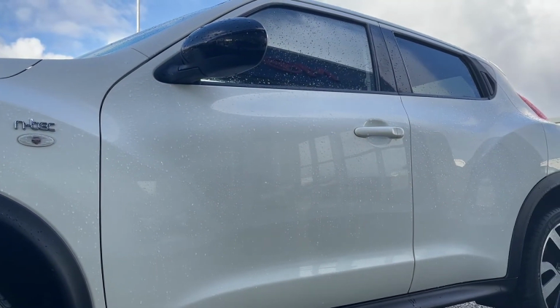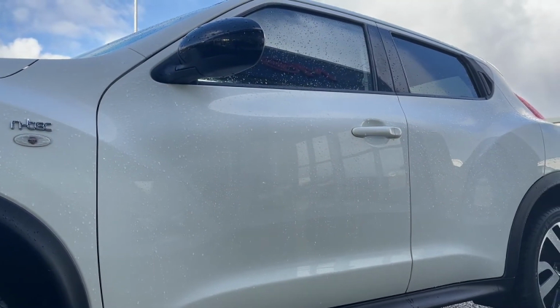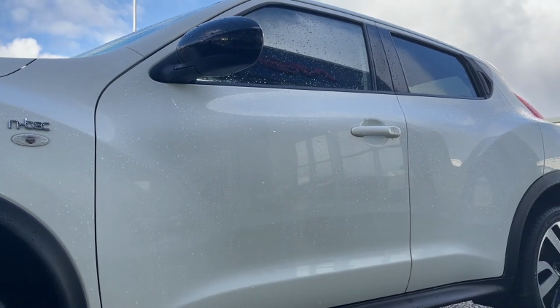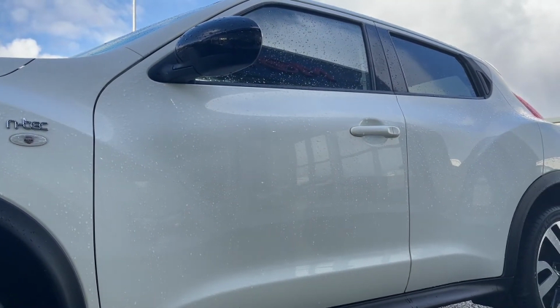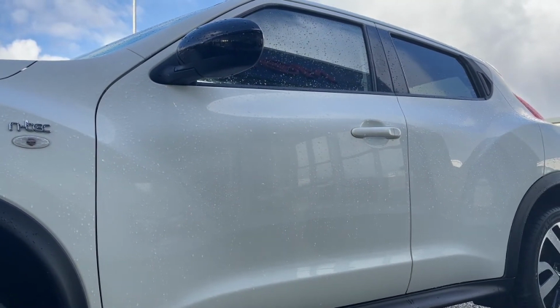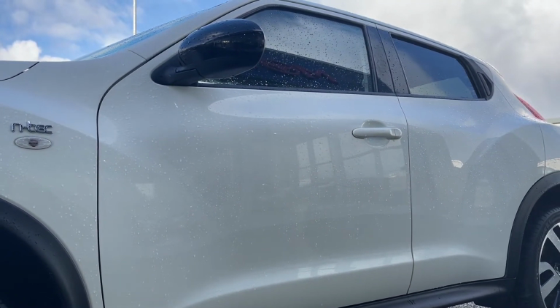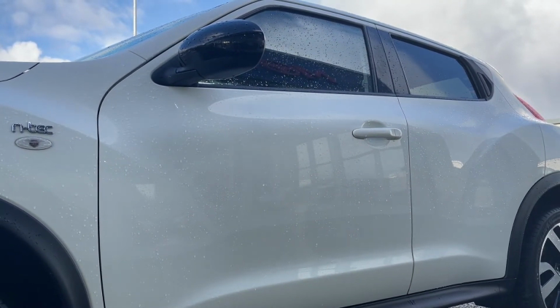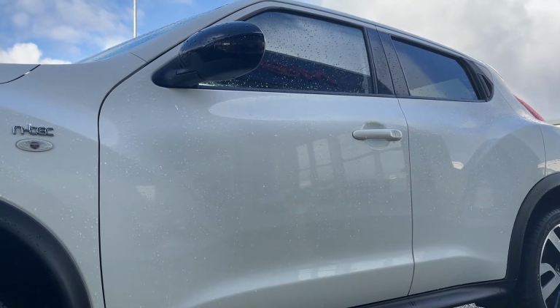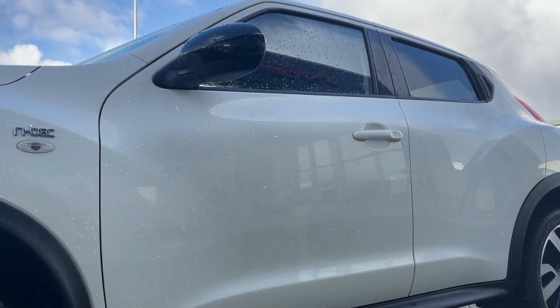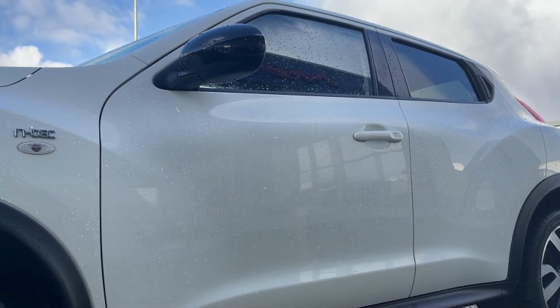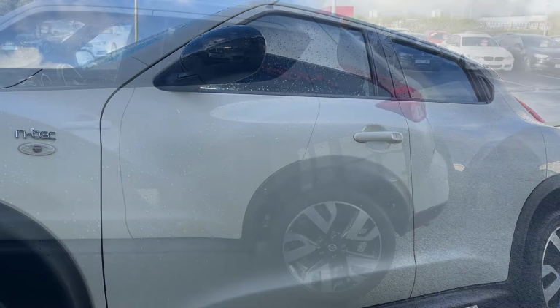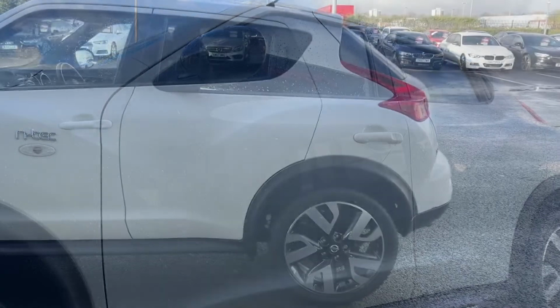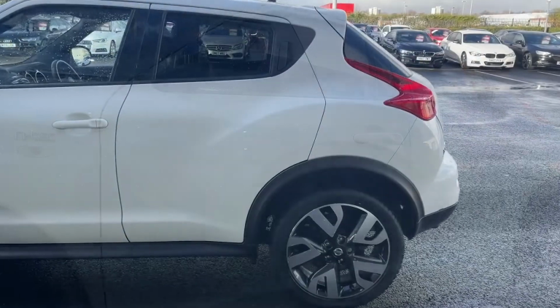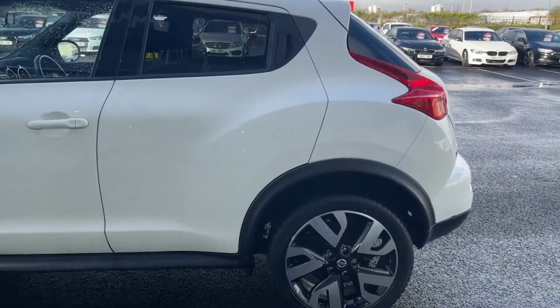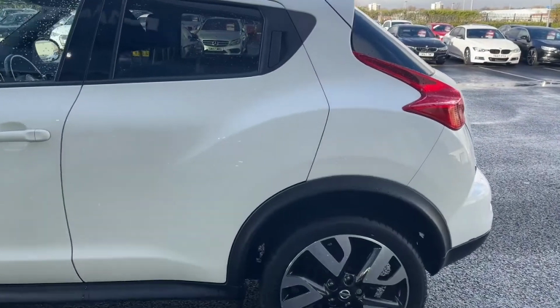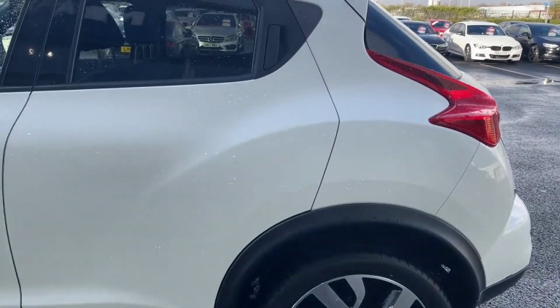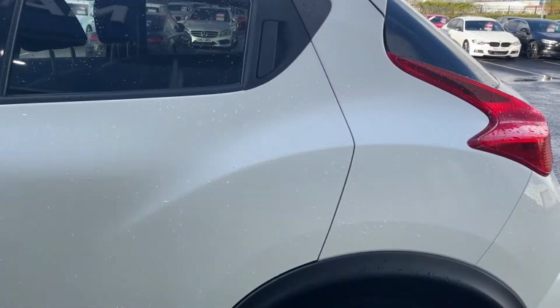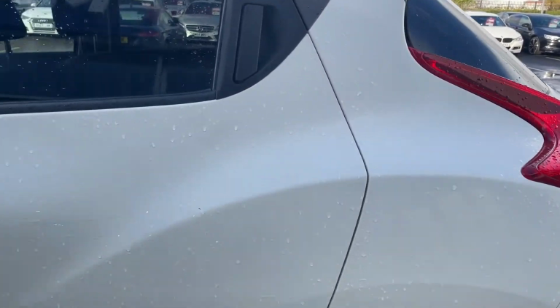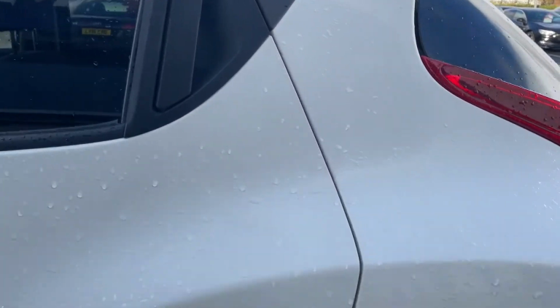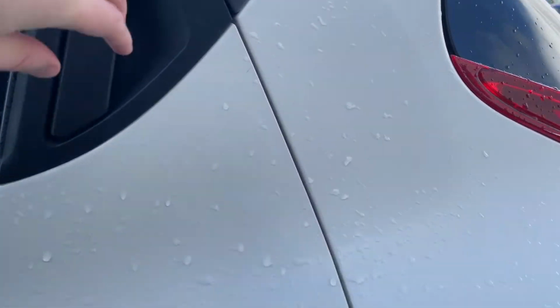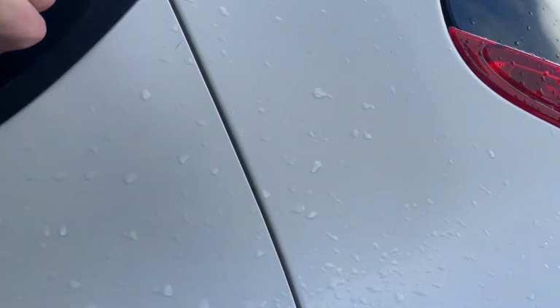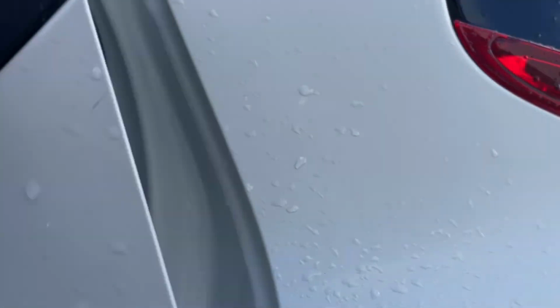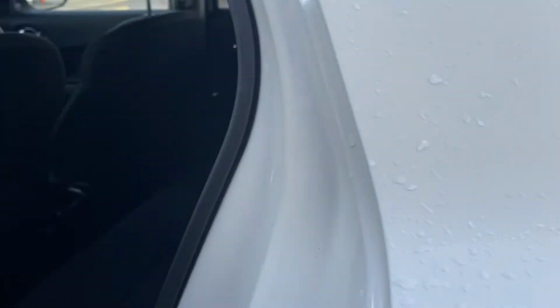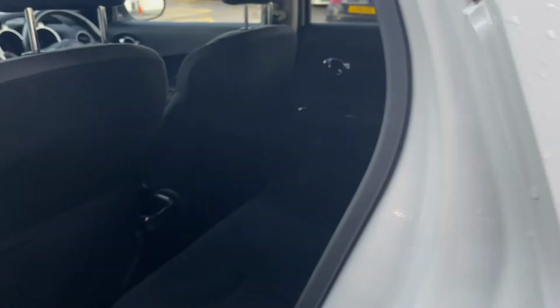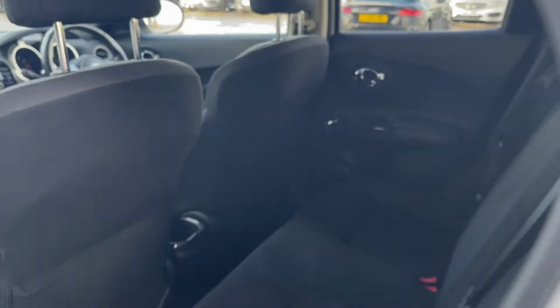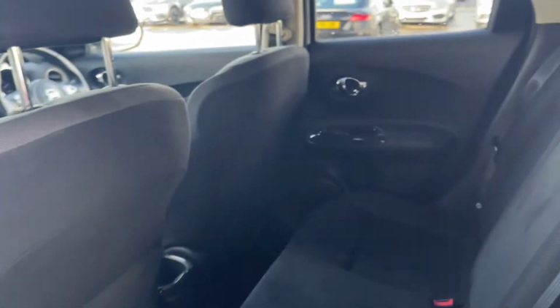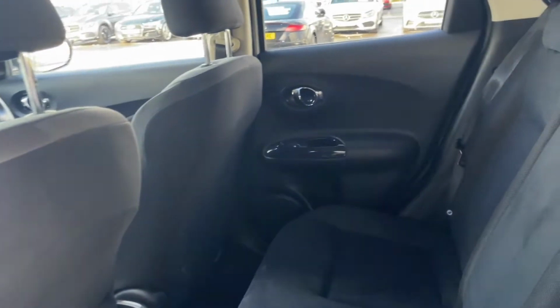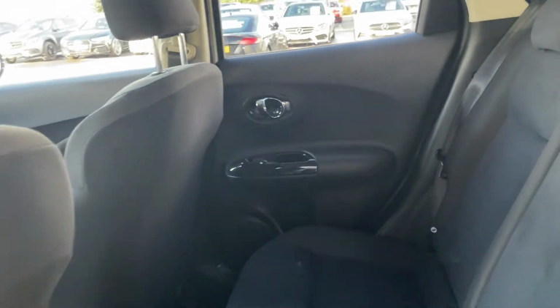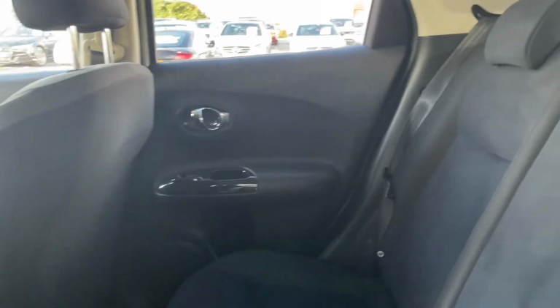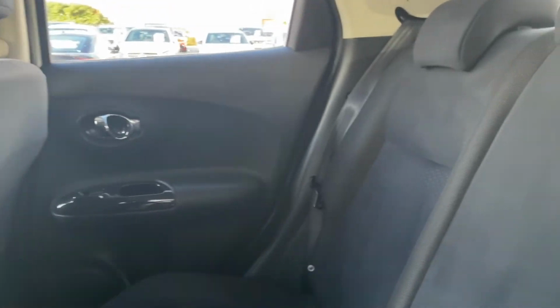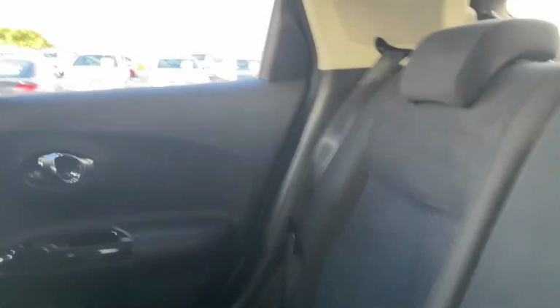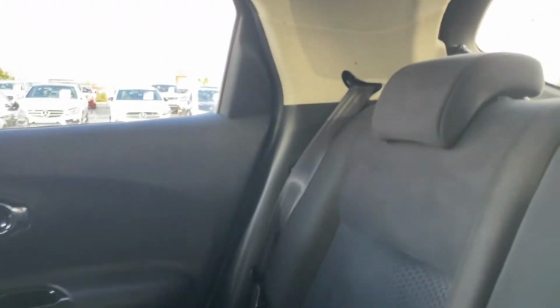Now taking a look you can see the lovely N-Tech logo. This just gives this car plenty of tech inside, but we'll see that a little bit later on when I give you a more detailed tour inside.